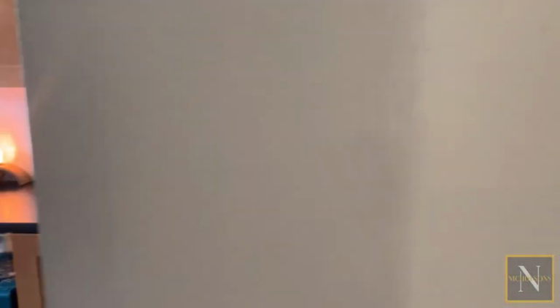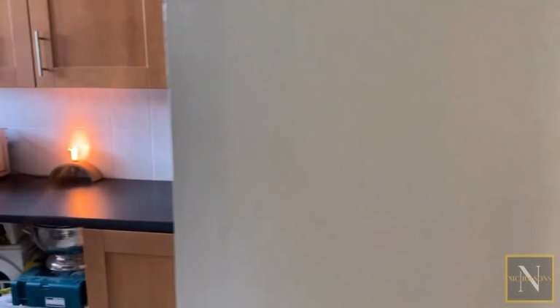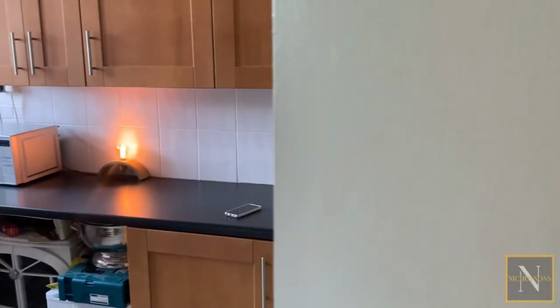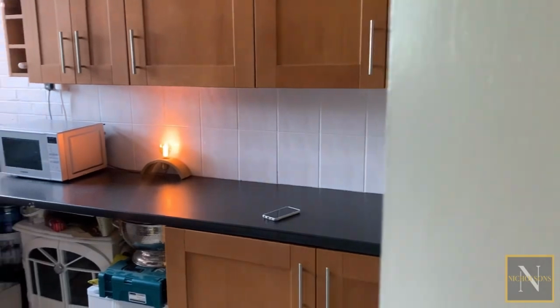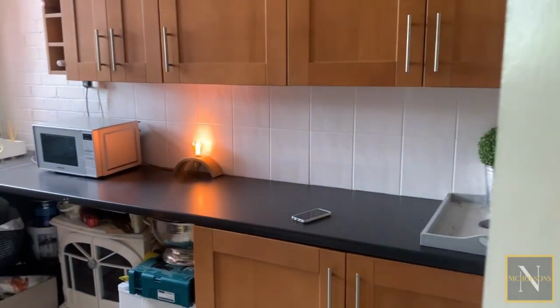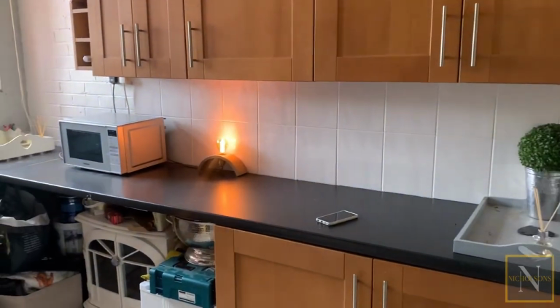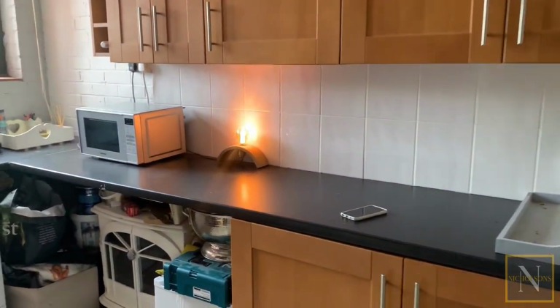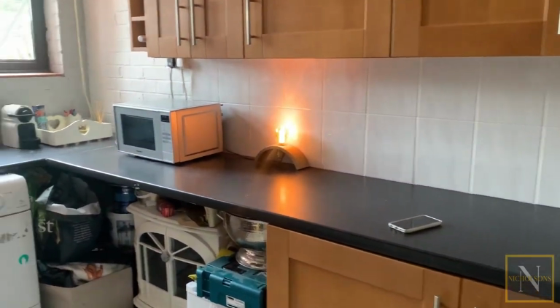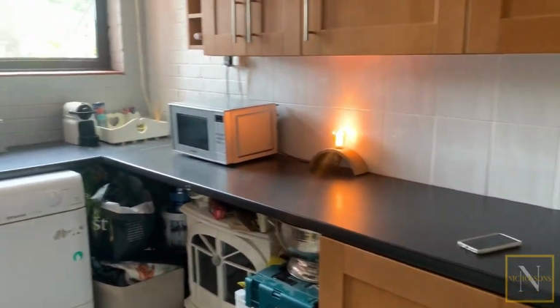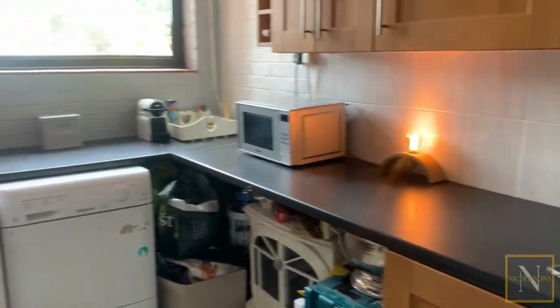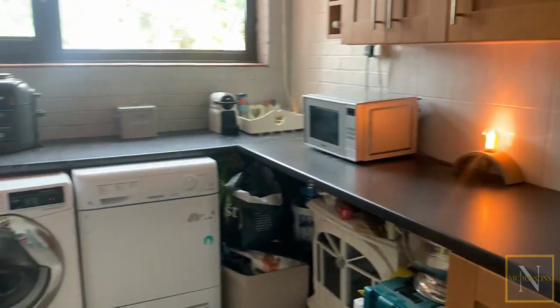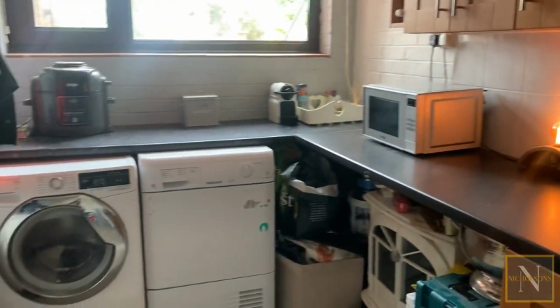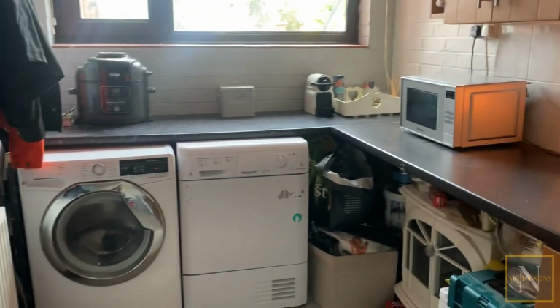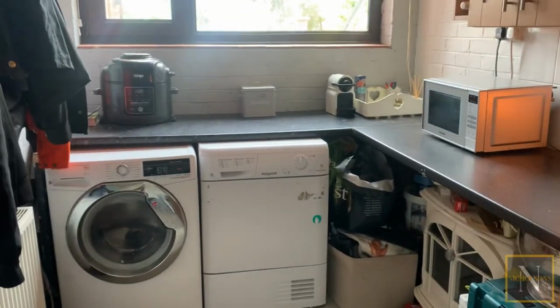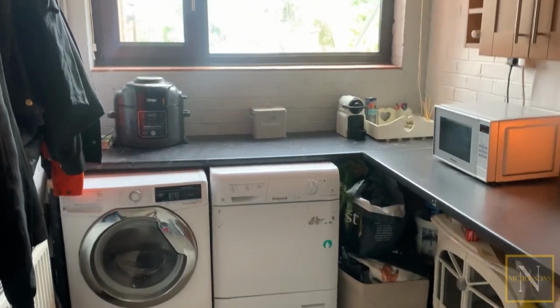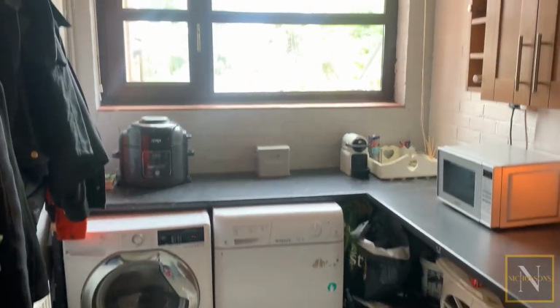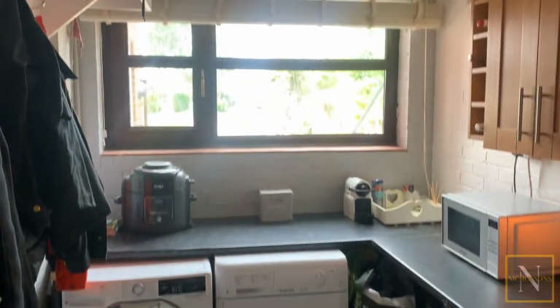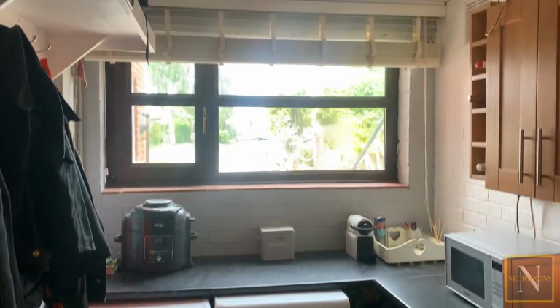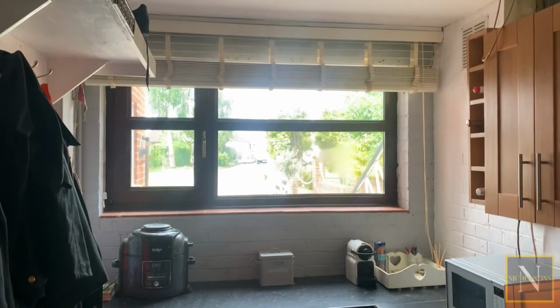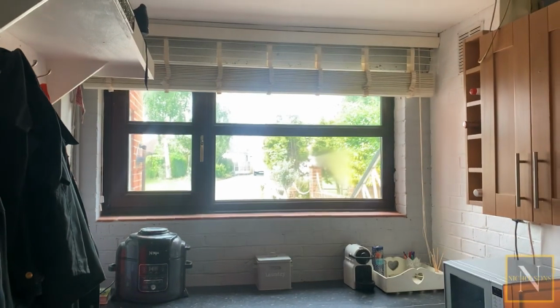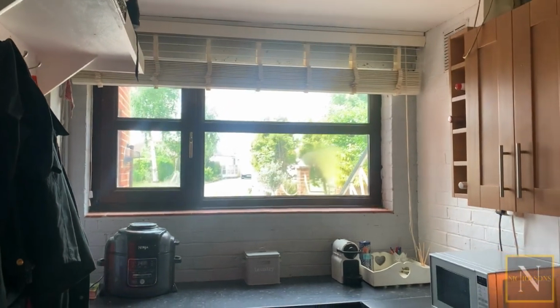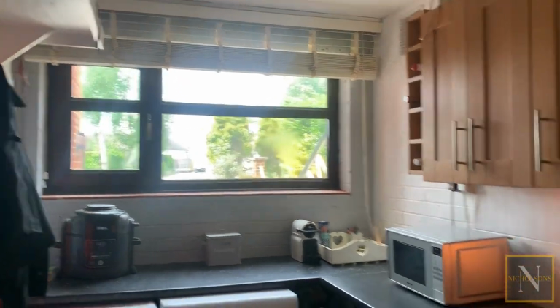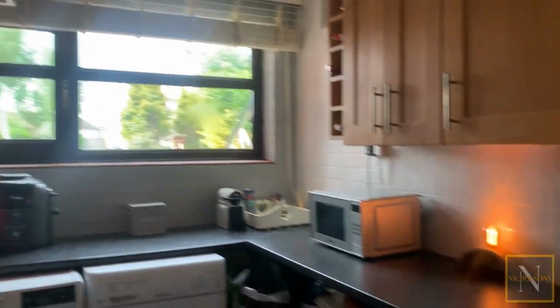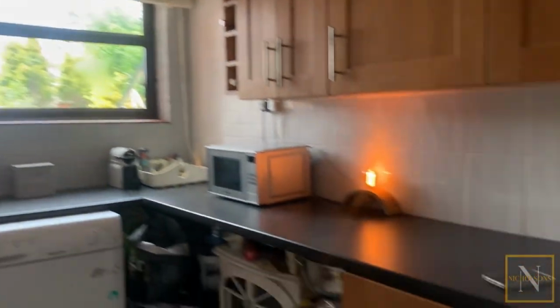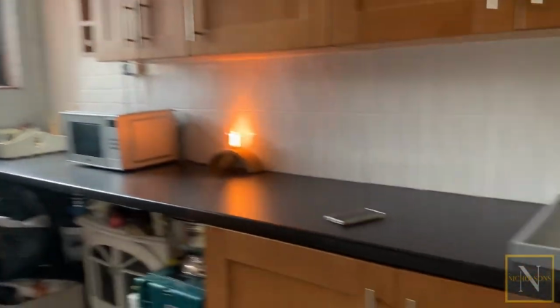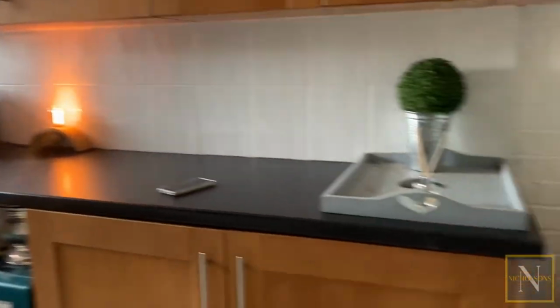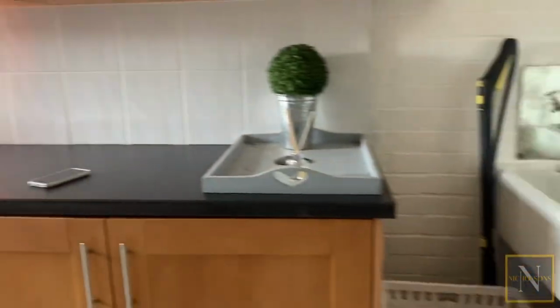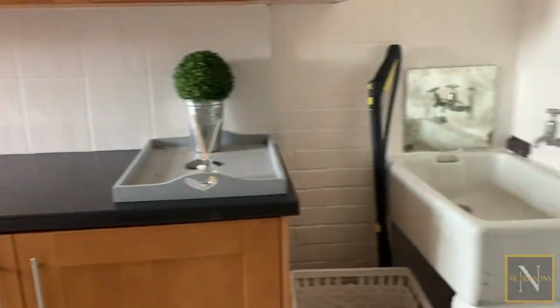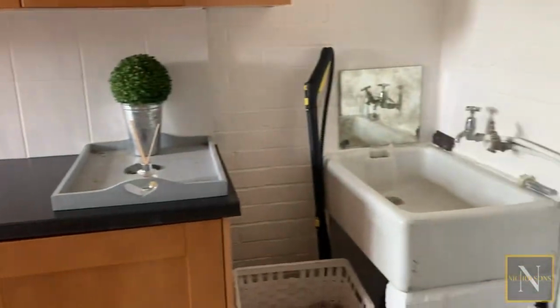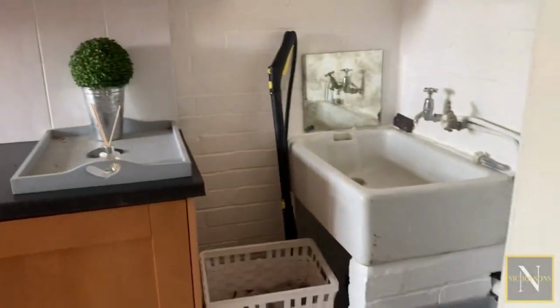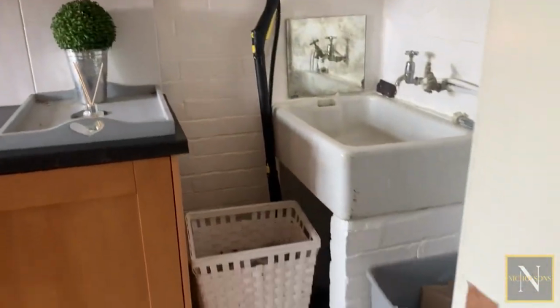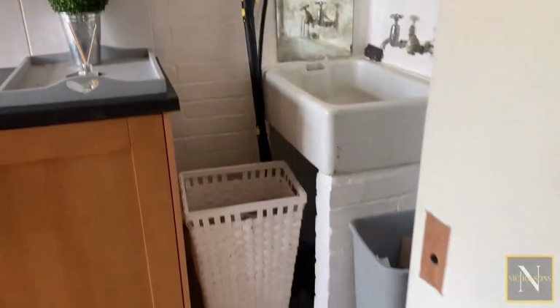The utility is a really good sized room. Again we've got a large window overlooking the front garden. There's space, plumbing and supply in here for a washing machine as well as a tumble dryer.